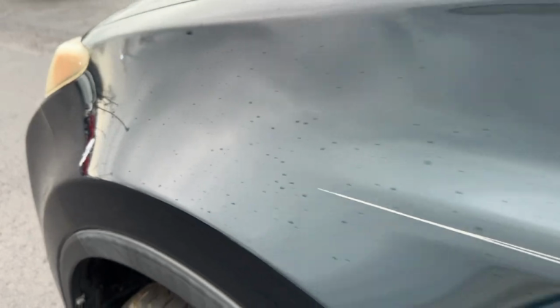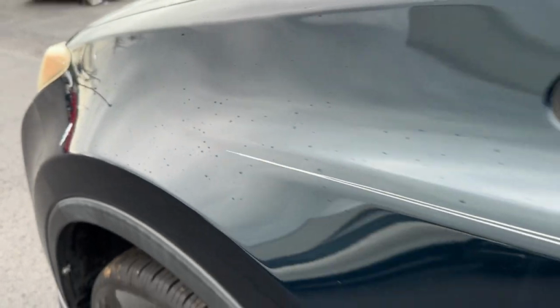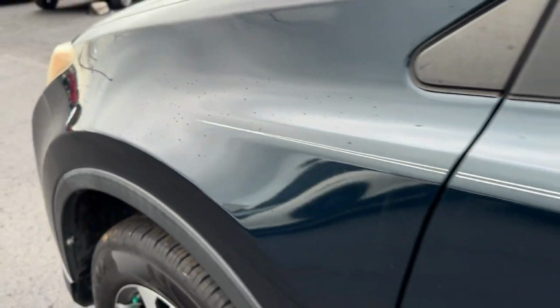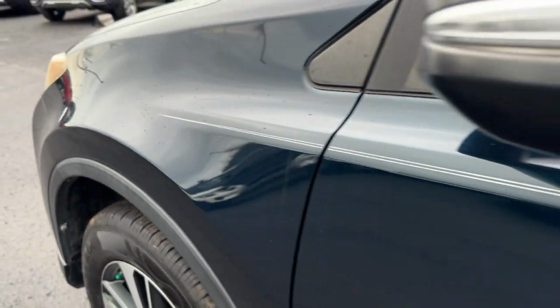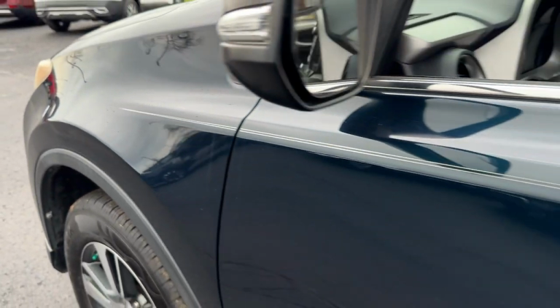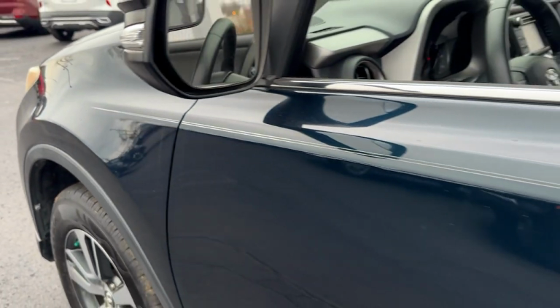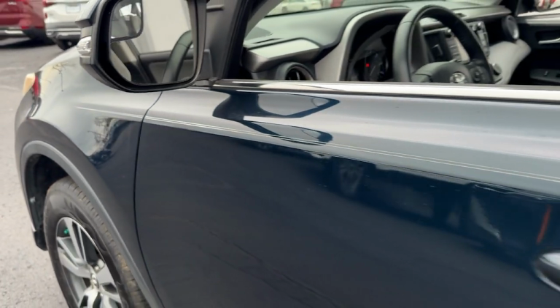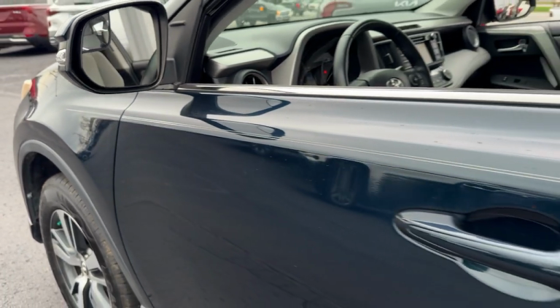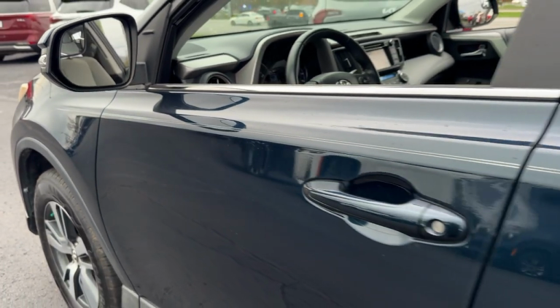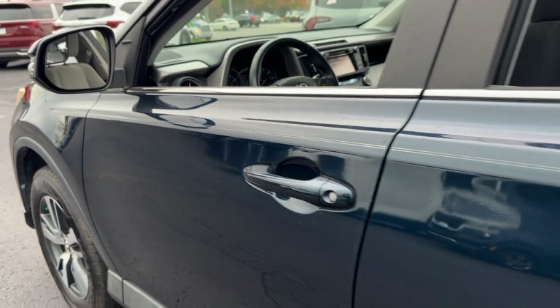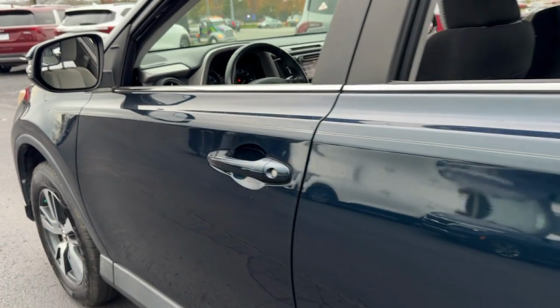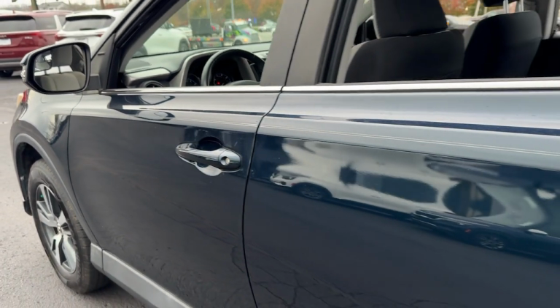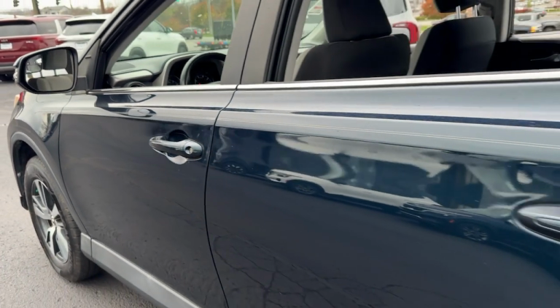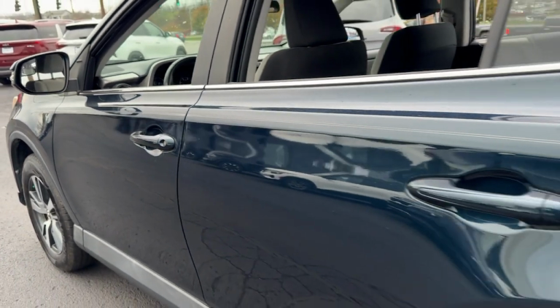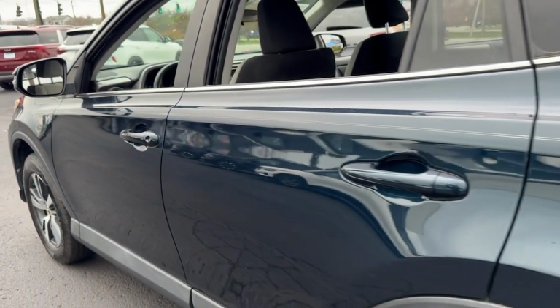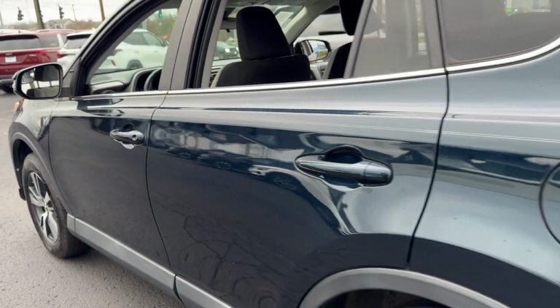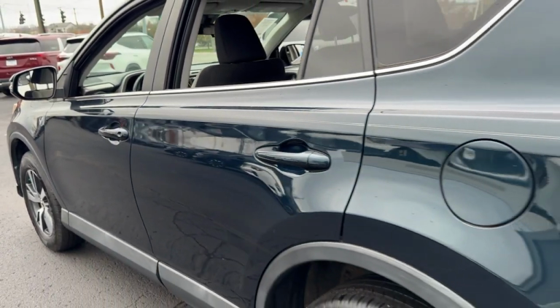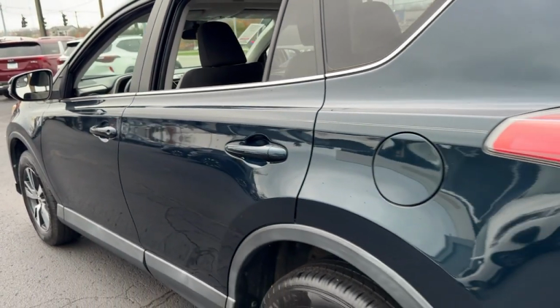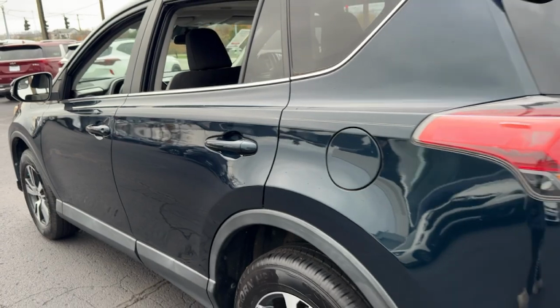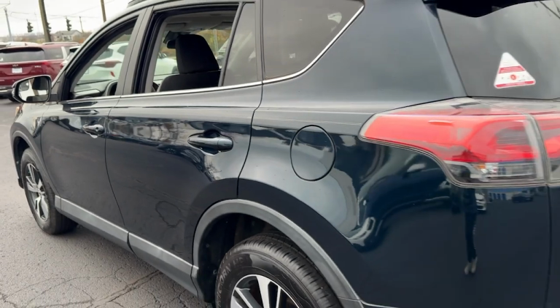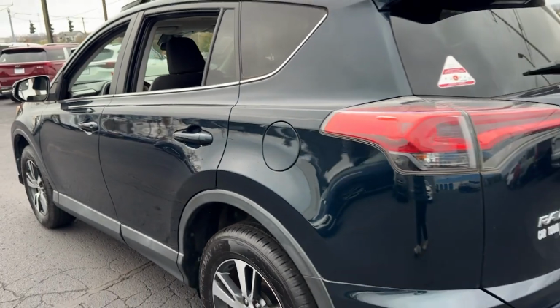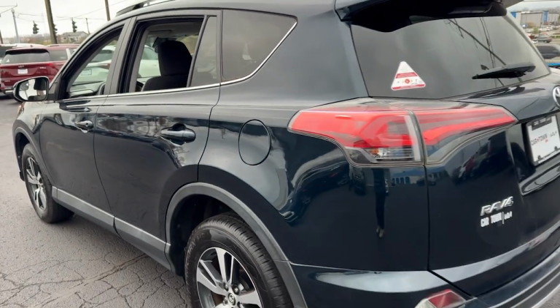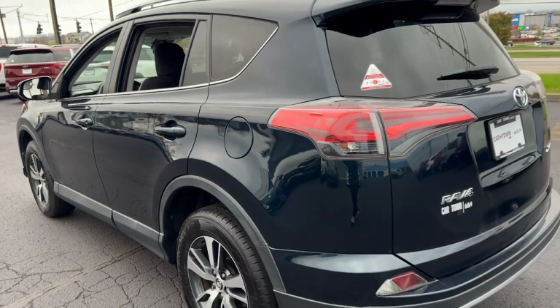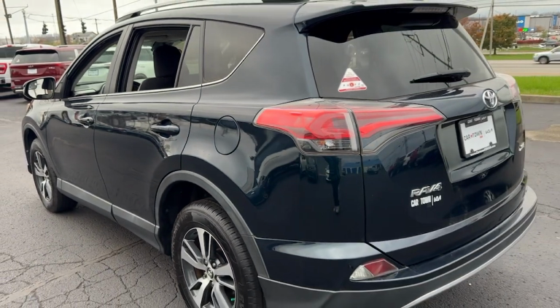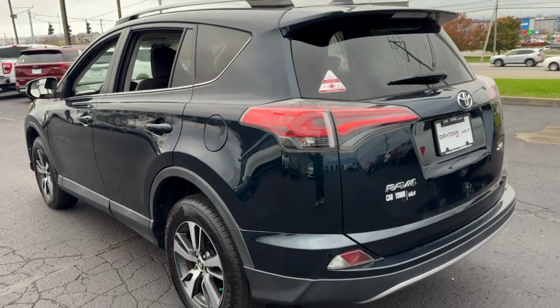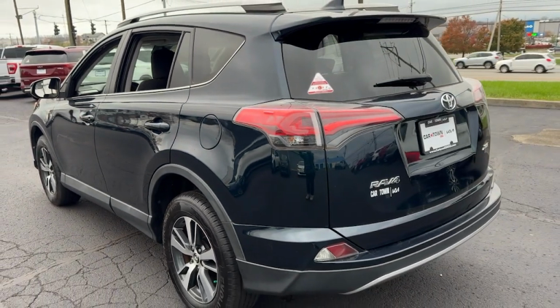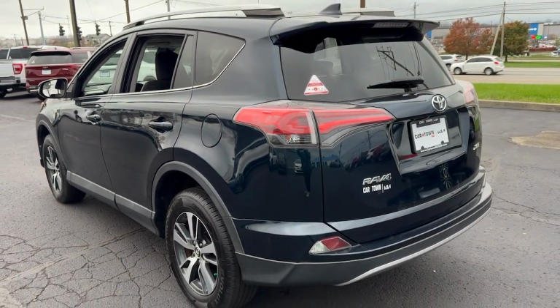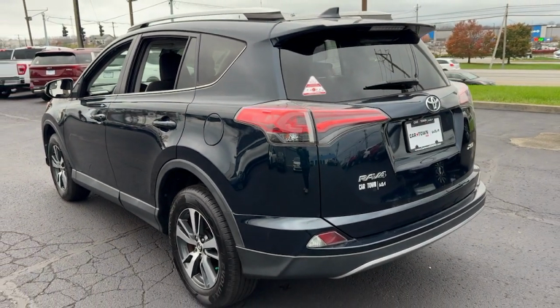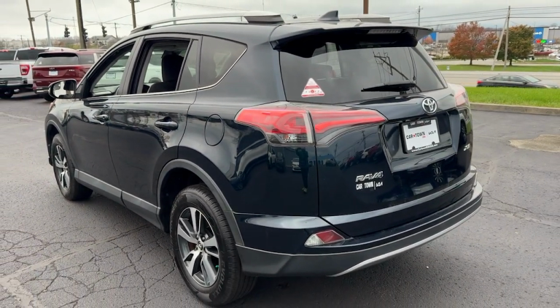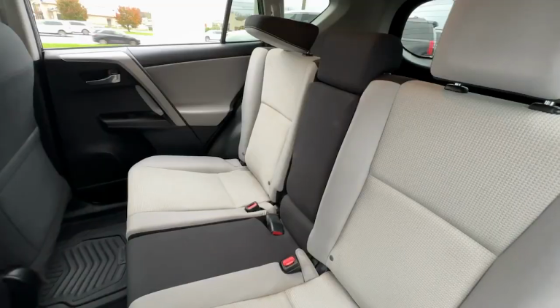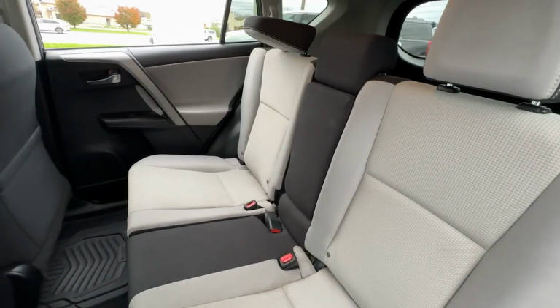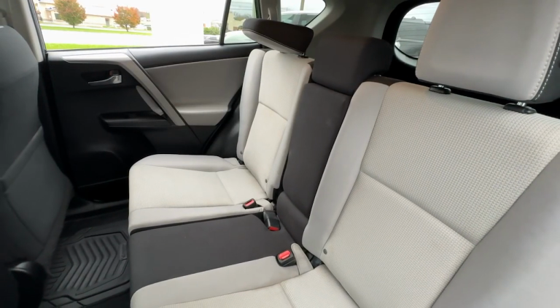You will love the features of this 2017 Toyota RAV4. With less than 90,000 miles on the odometer, this vehicle provides excellent value.